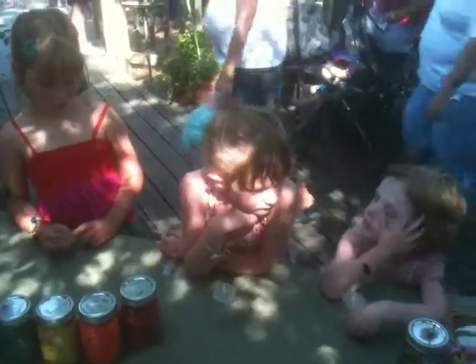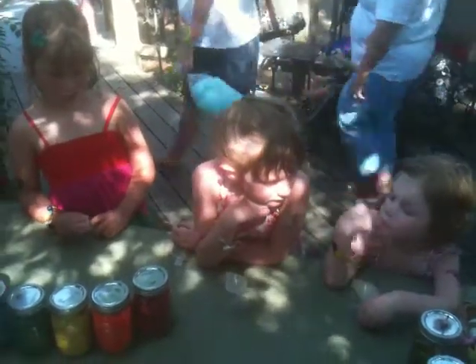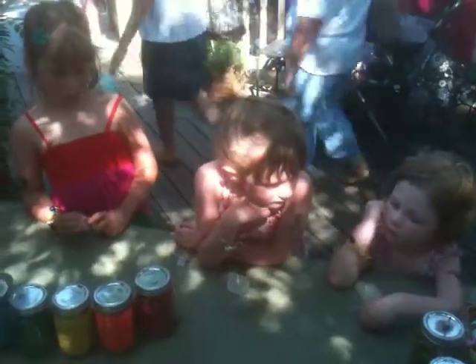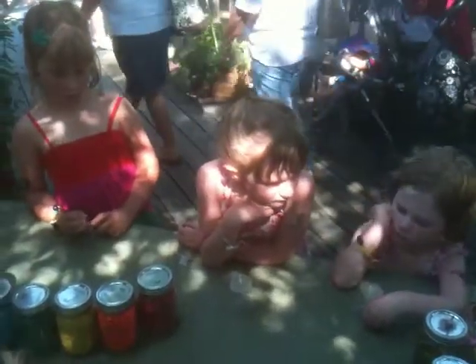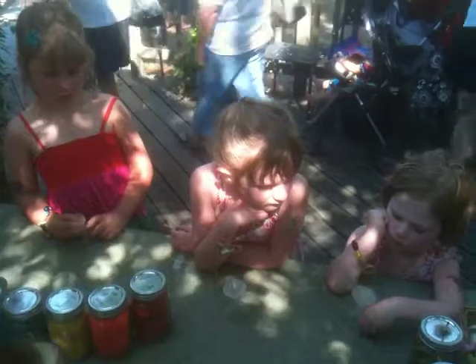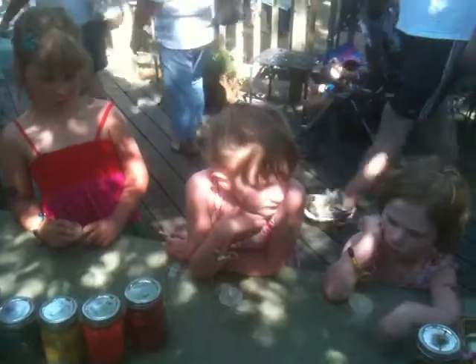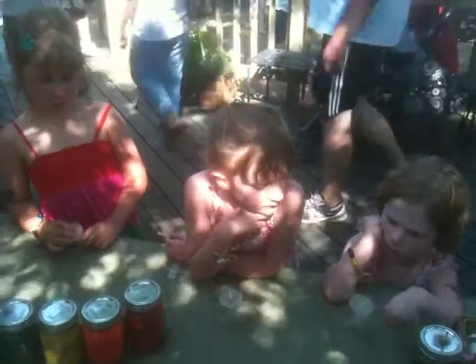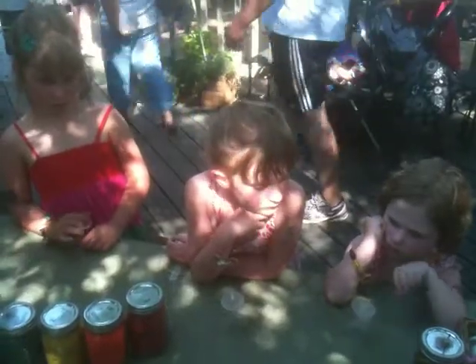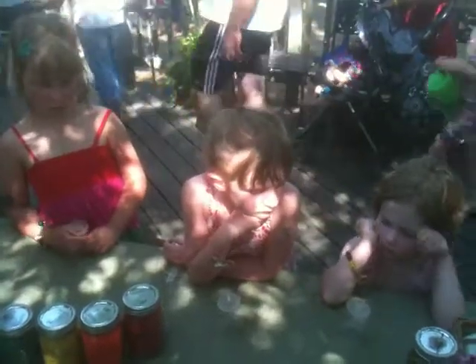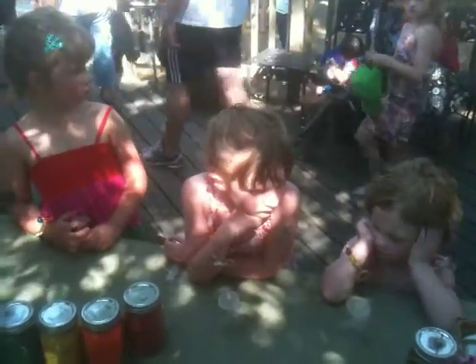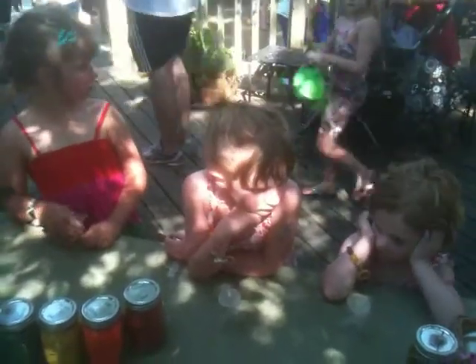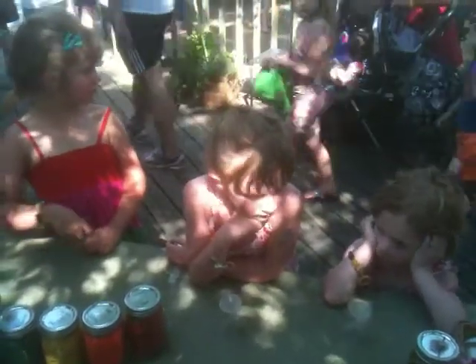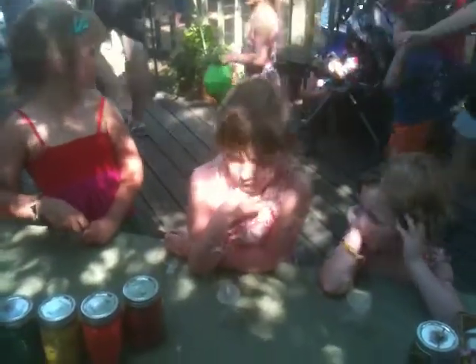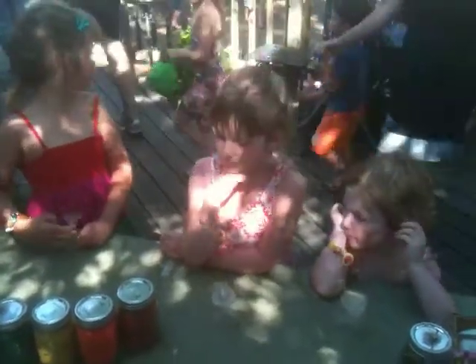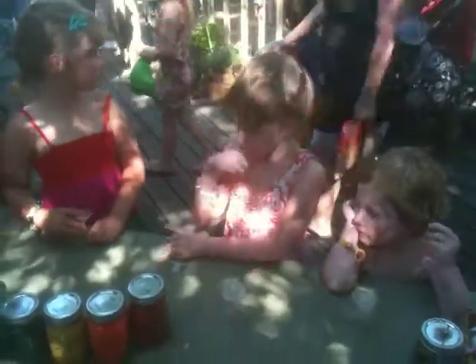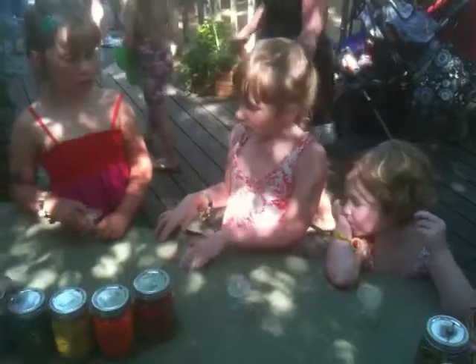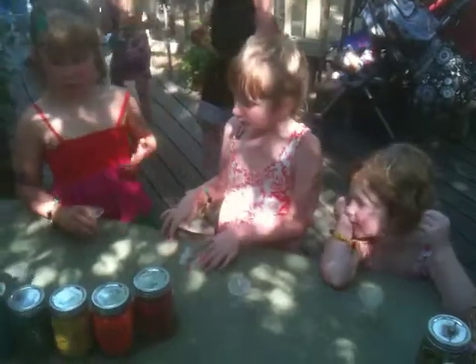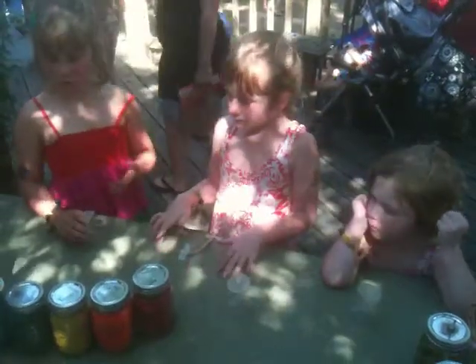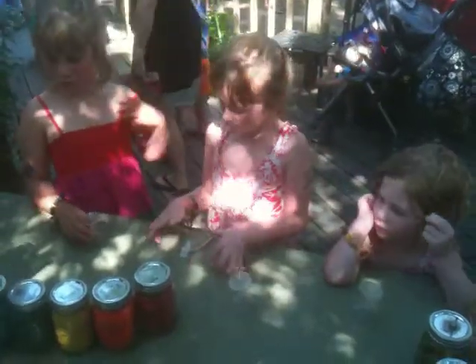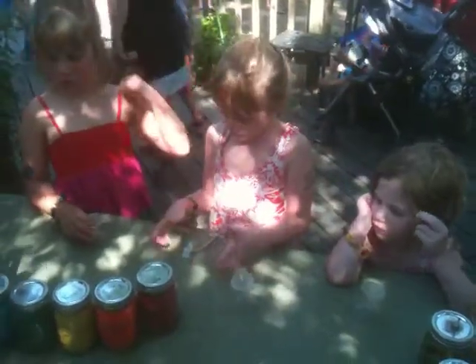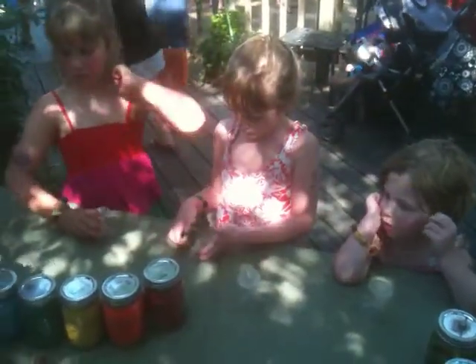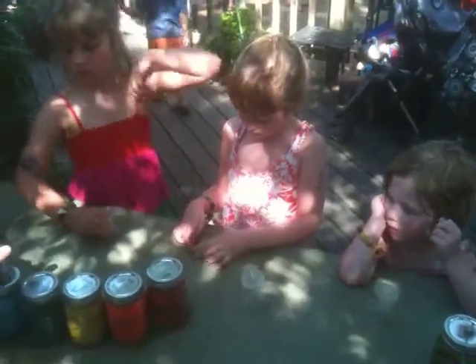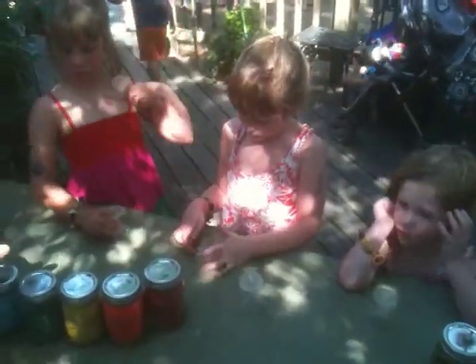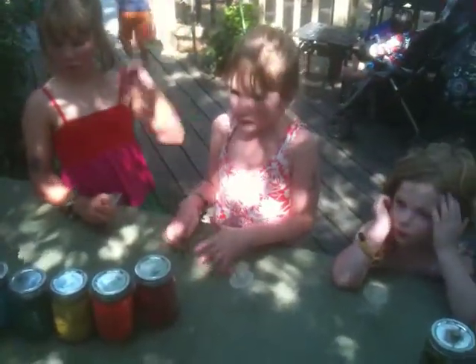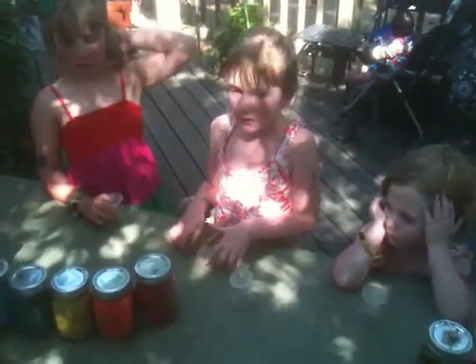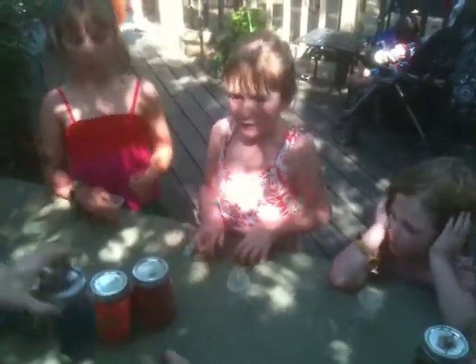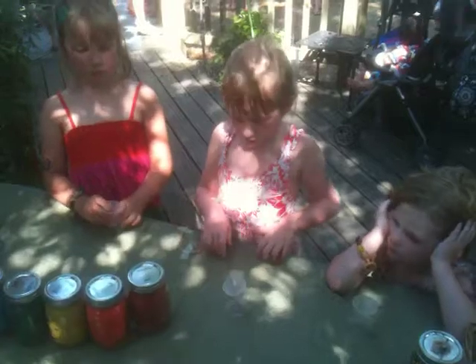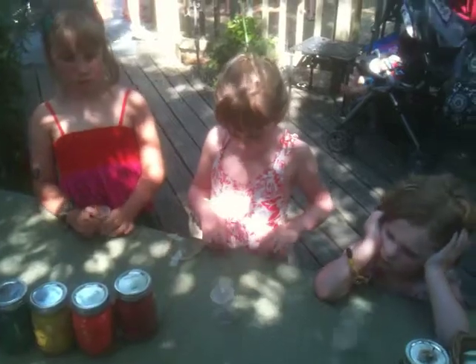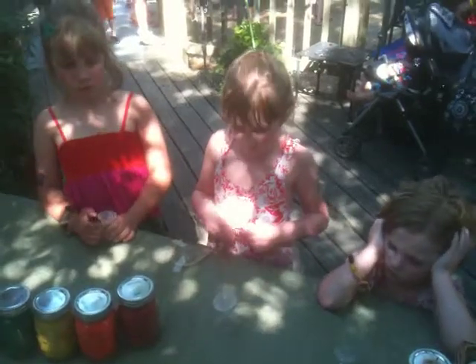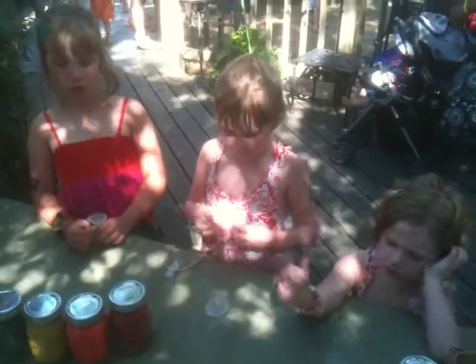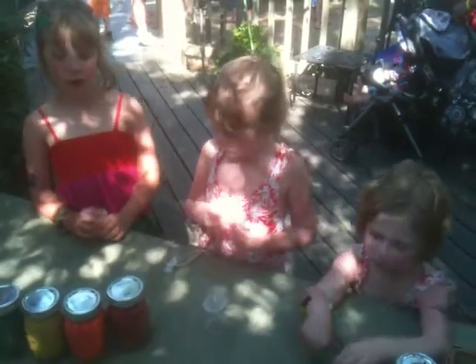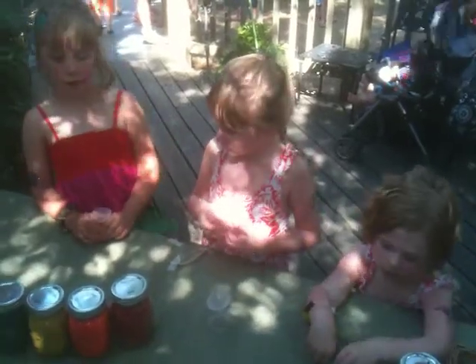Alright, do you ladies want me to help you? Yeah. What color do you want to start with? Blue. Which one, the light blue or the dark blue? Dark blue. Dark blue? I want to start with light blue. You want to start with light blue? I'm starting with red. Okay.